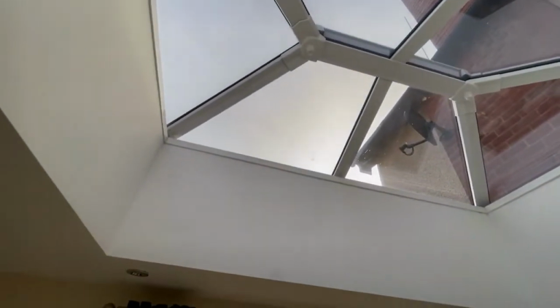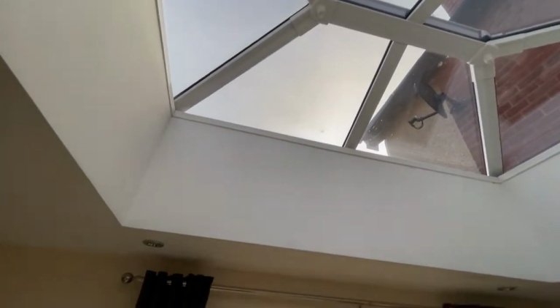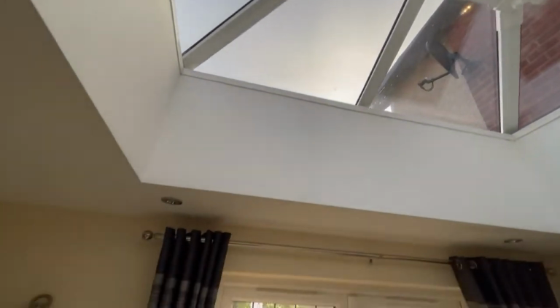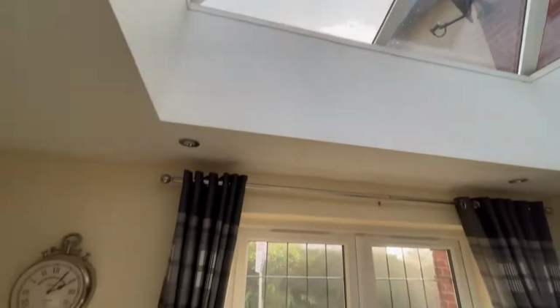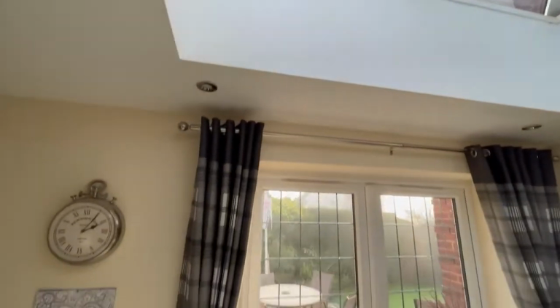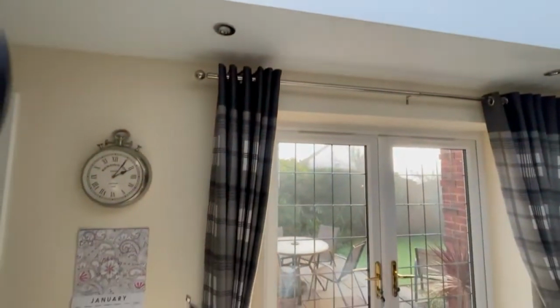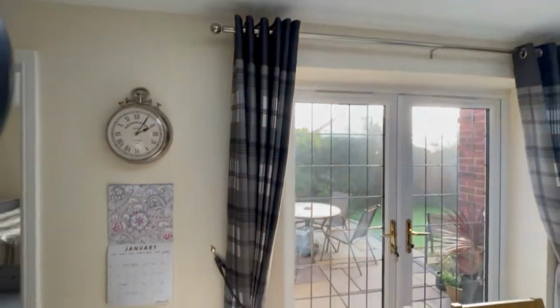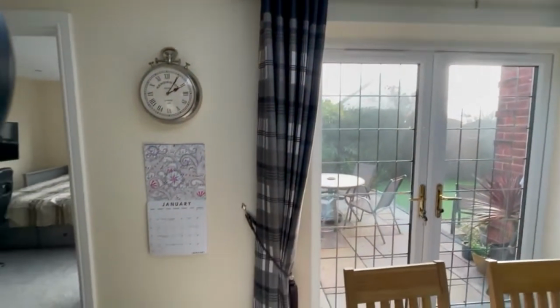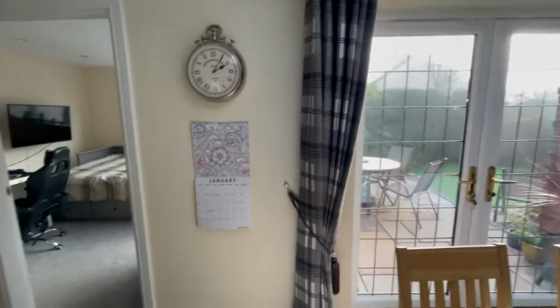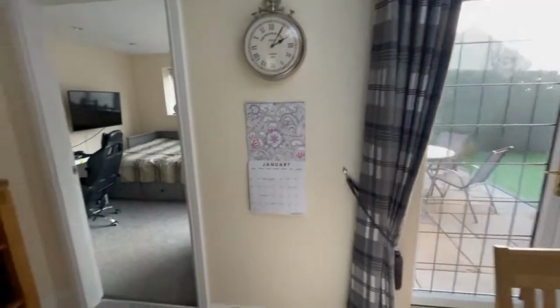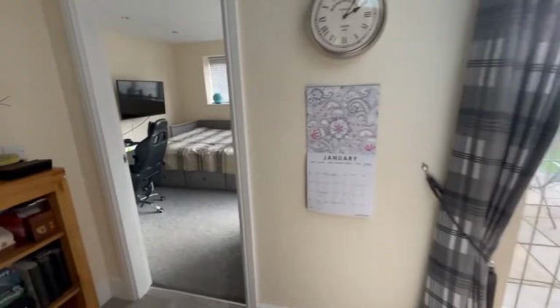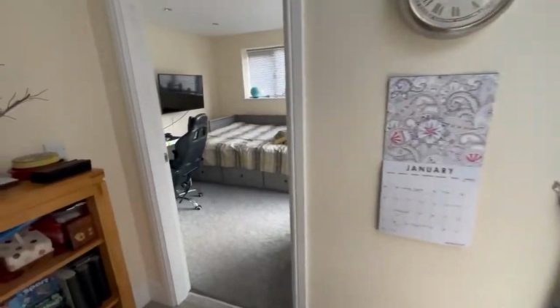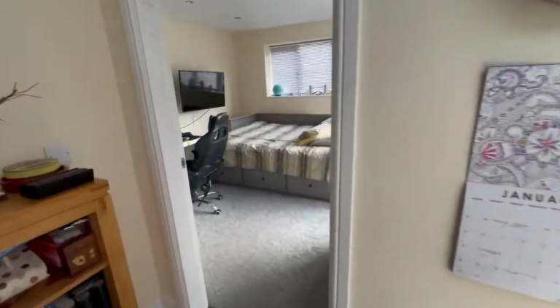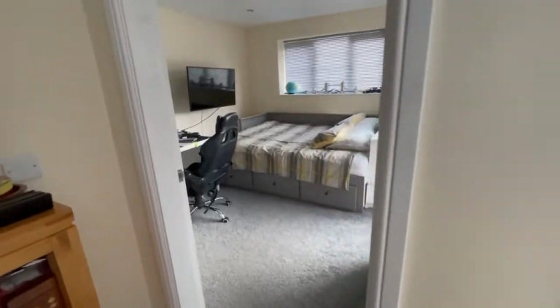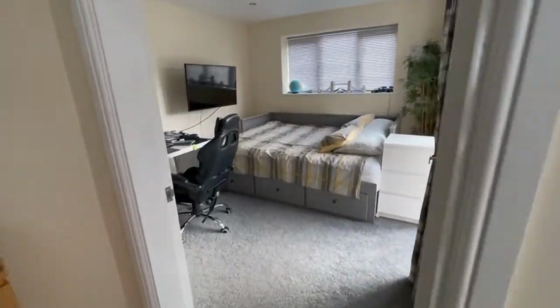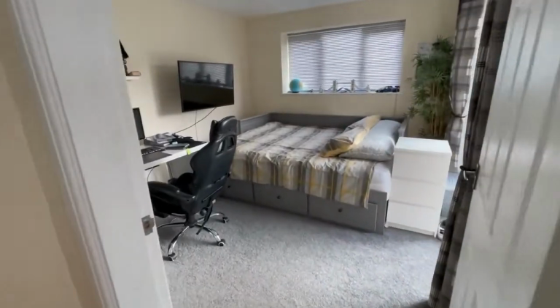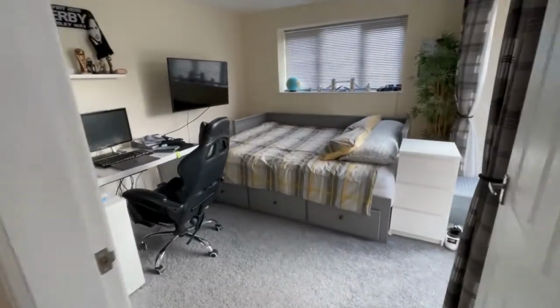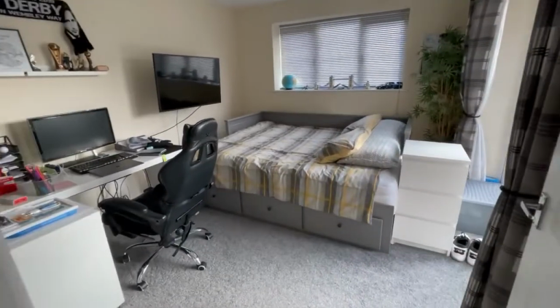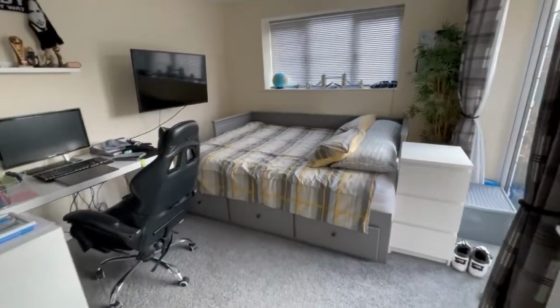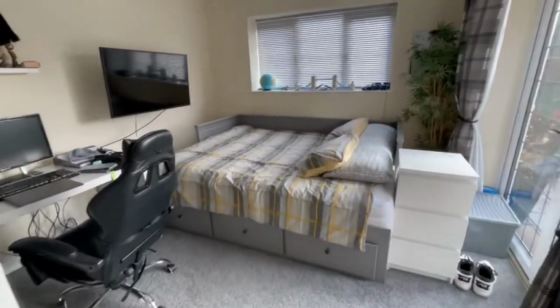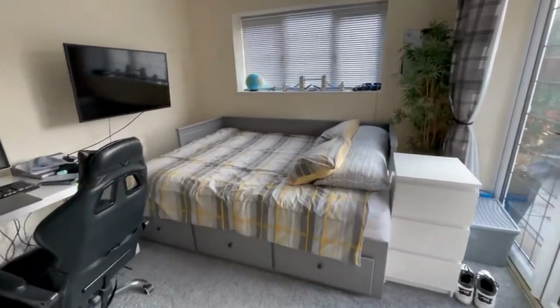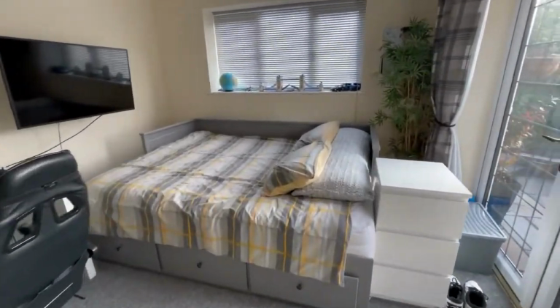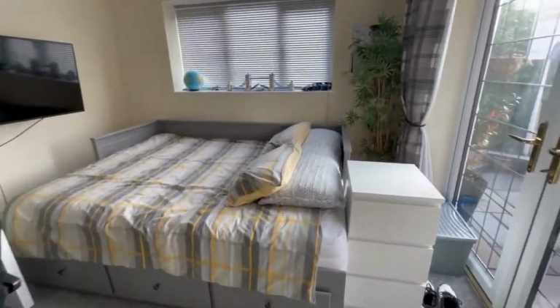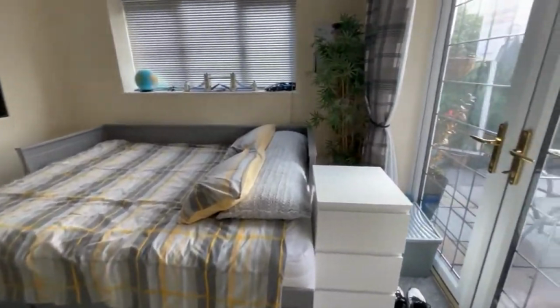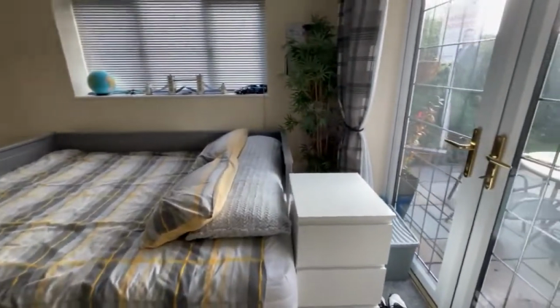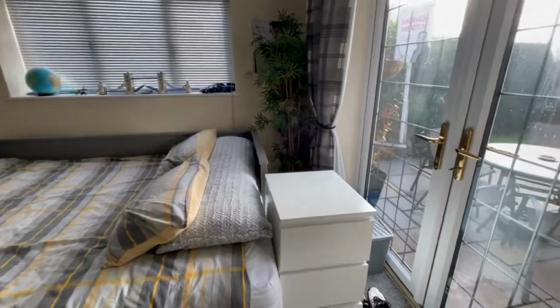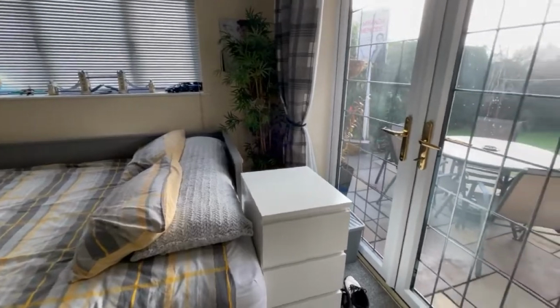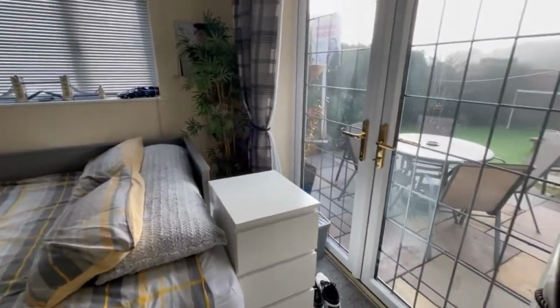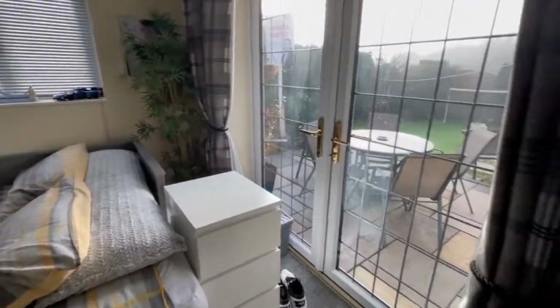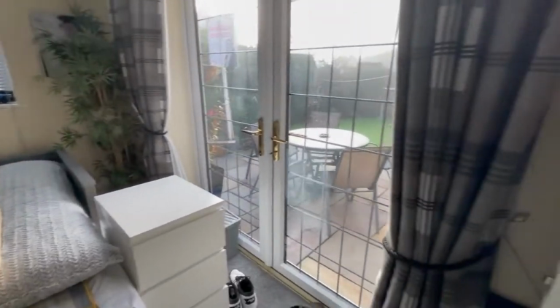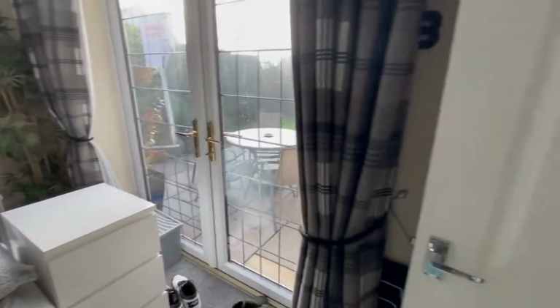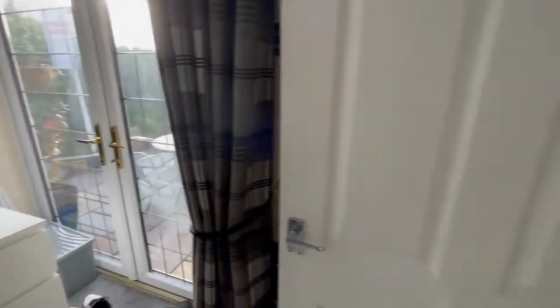Moving on from there, we have a very spacious Granny Annex which has its own bathroom and those fabulous double doors leading out onto the garden.